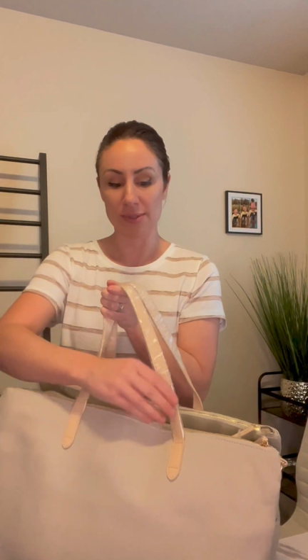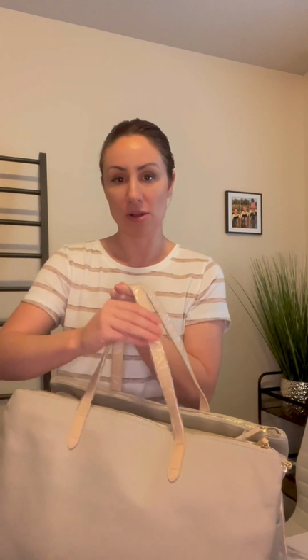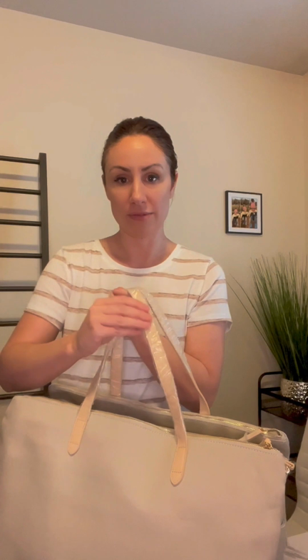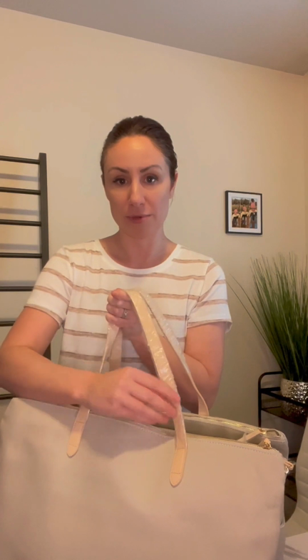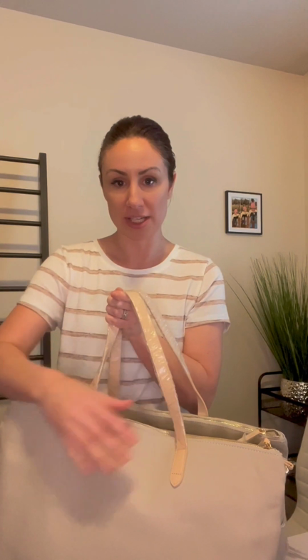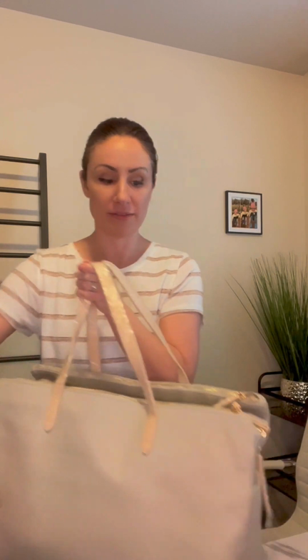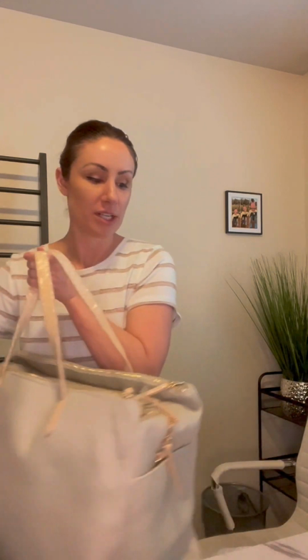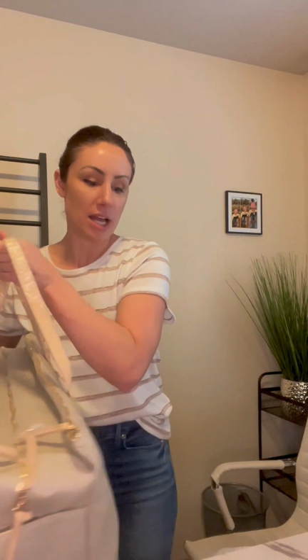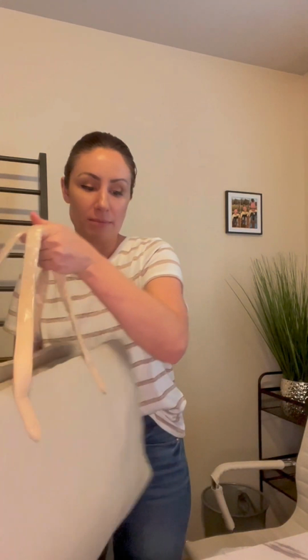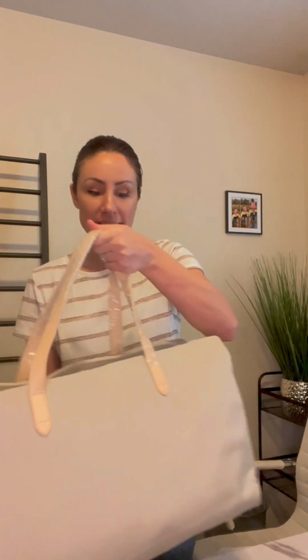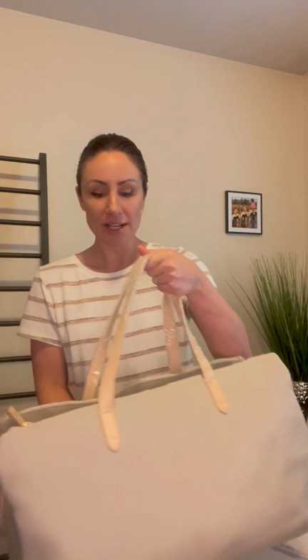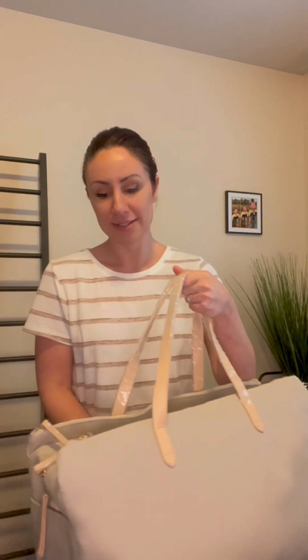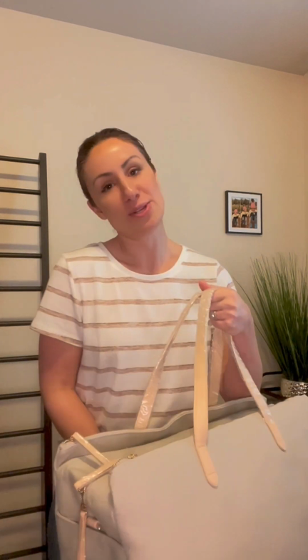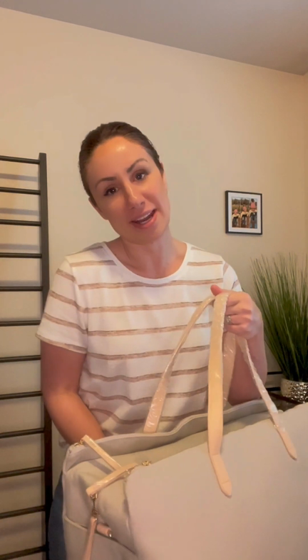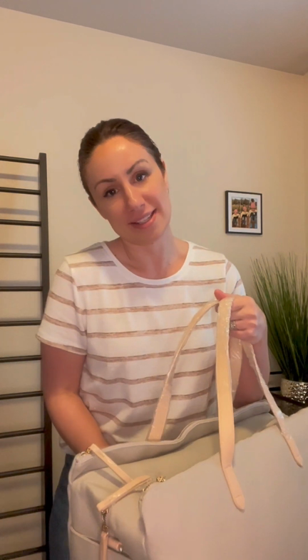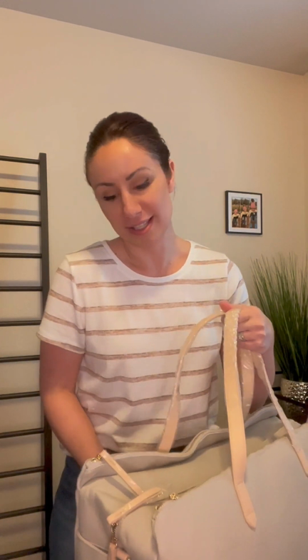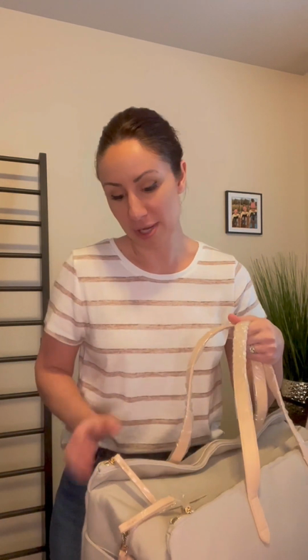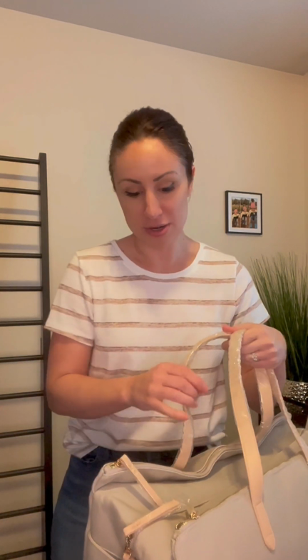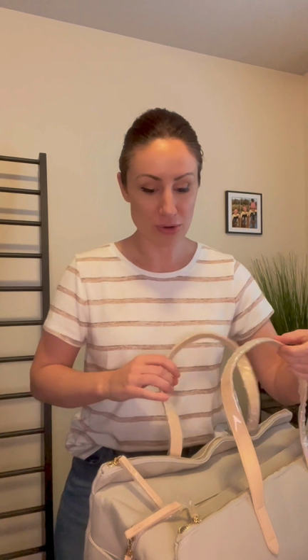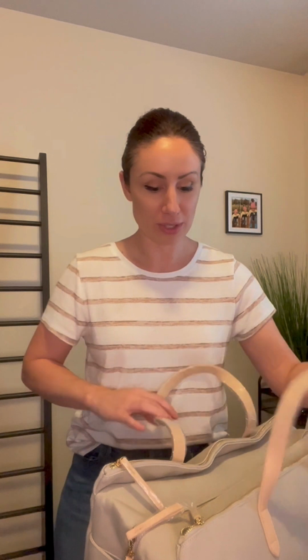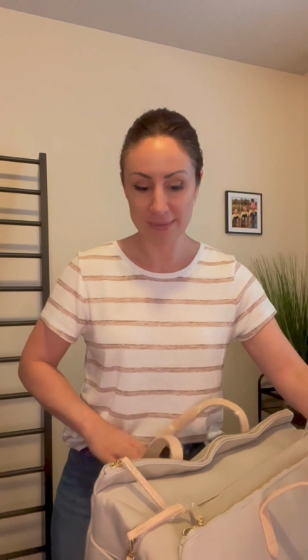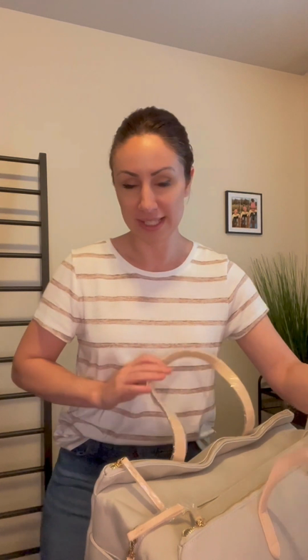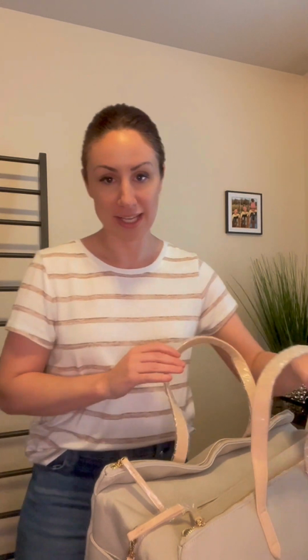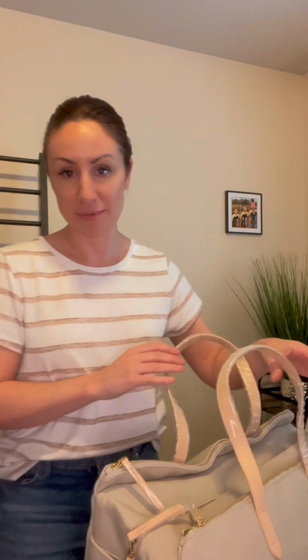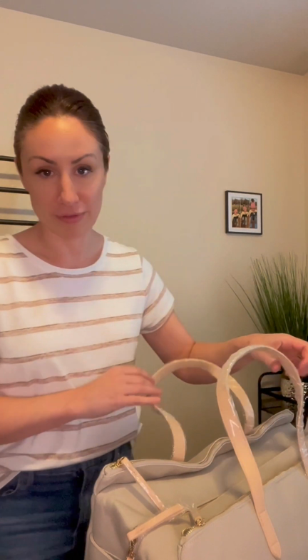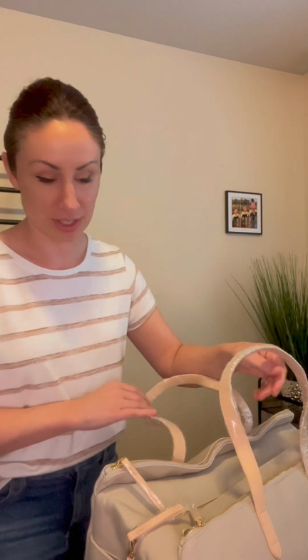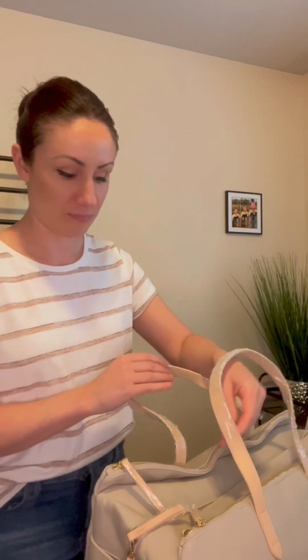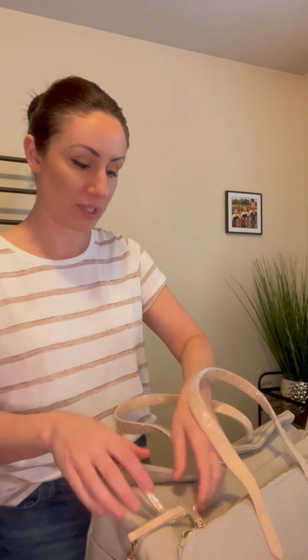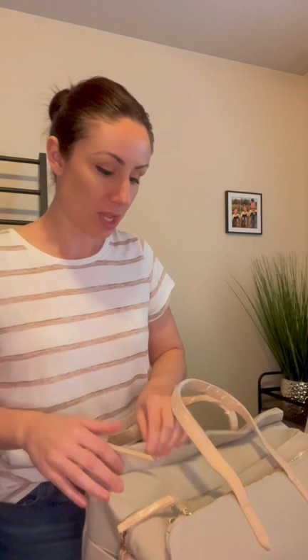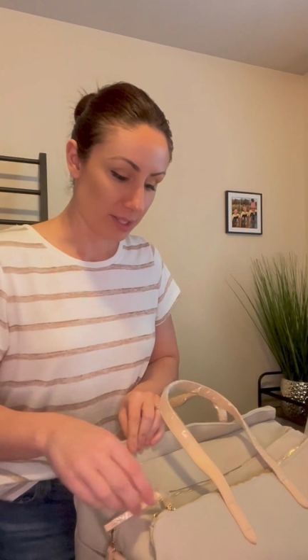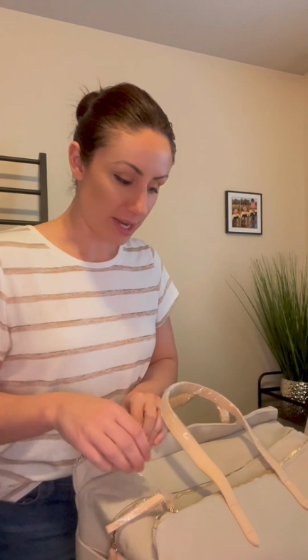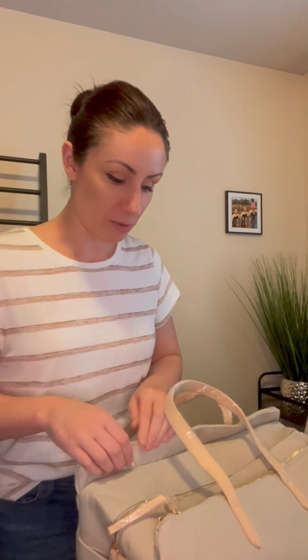It comes with all of the protective lining on it so that when you get it, it's brand new, looks amazing, in perfect condition. So let's go ahead and get it open.